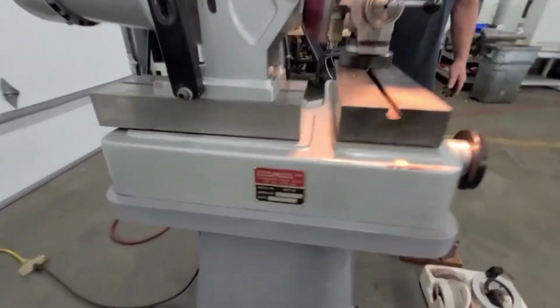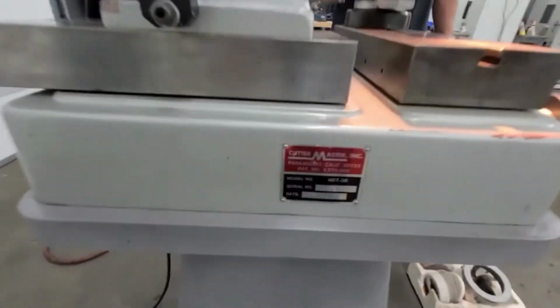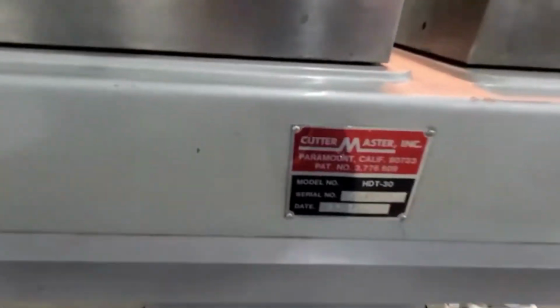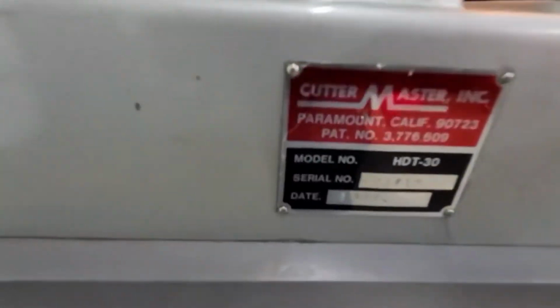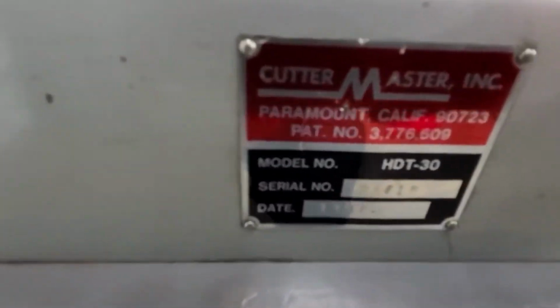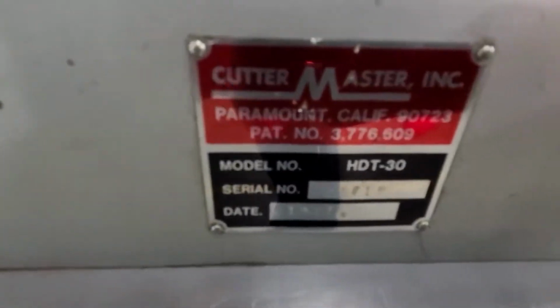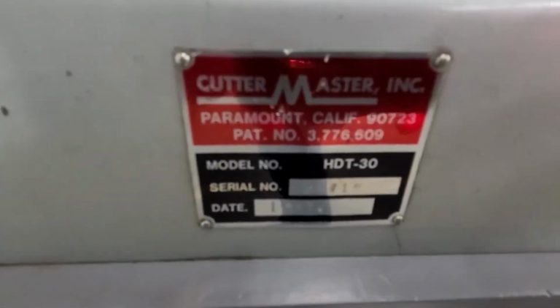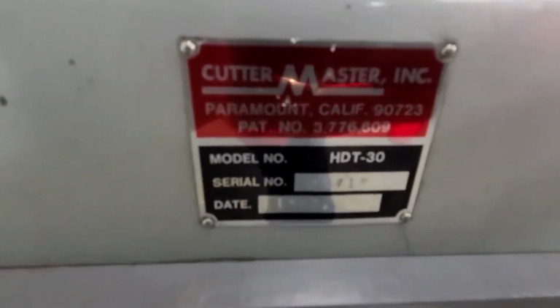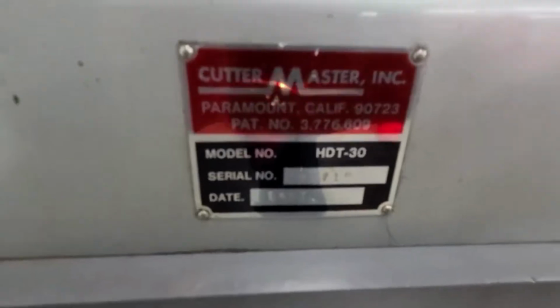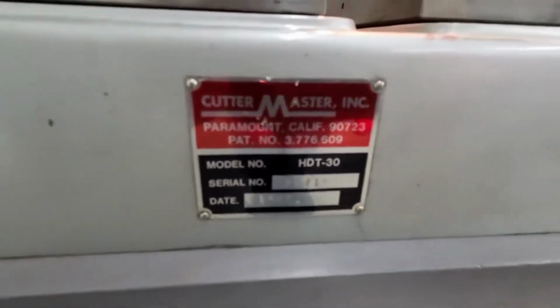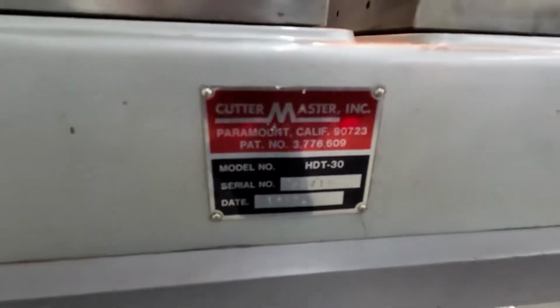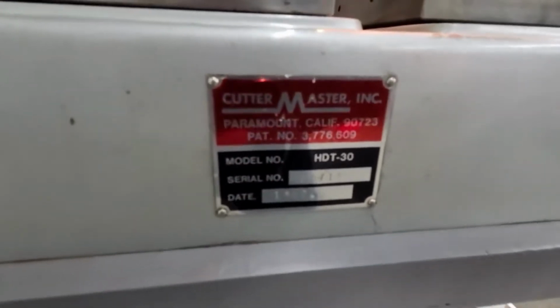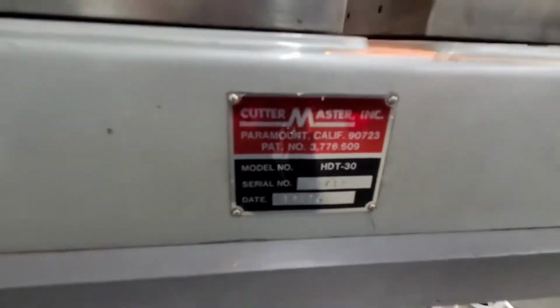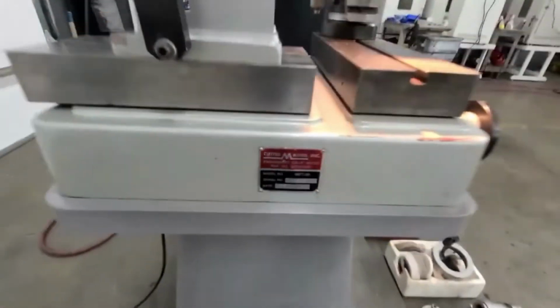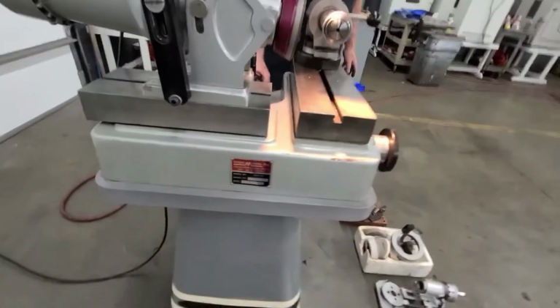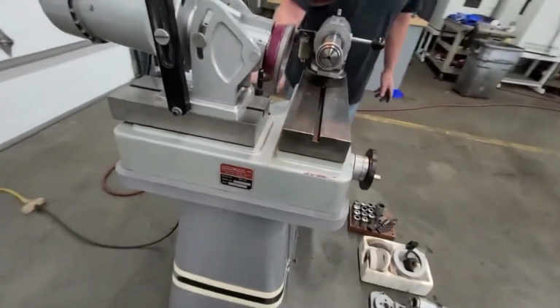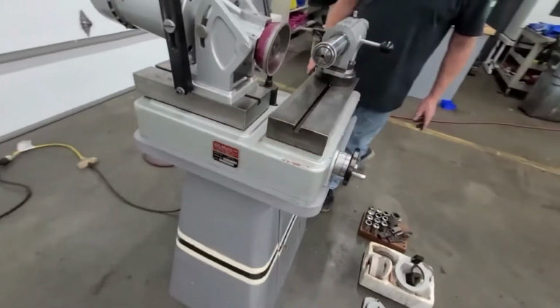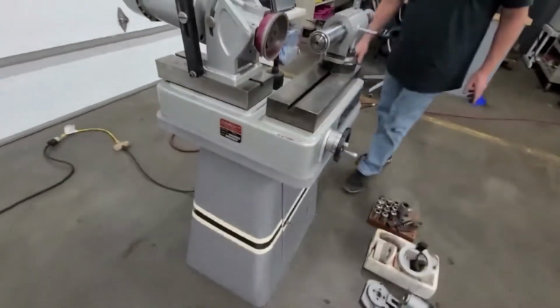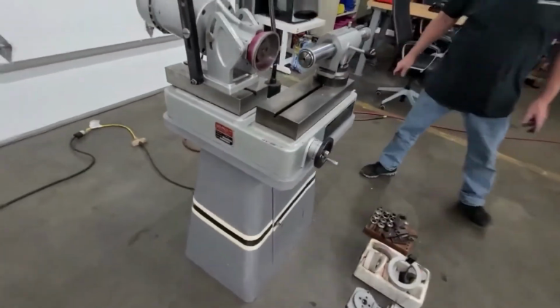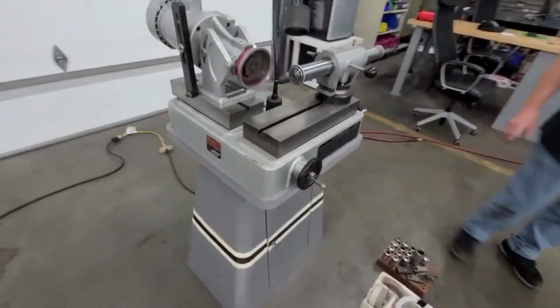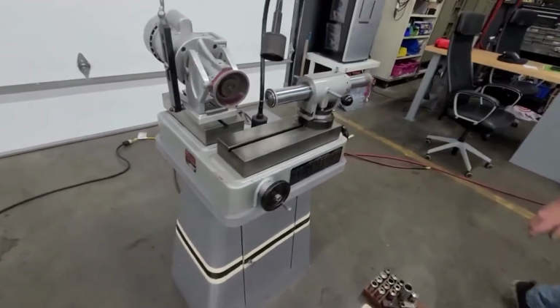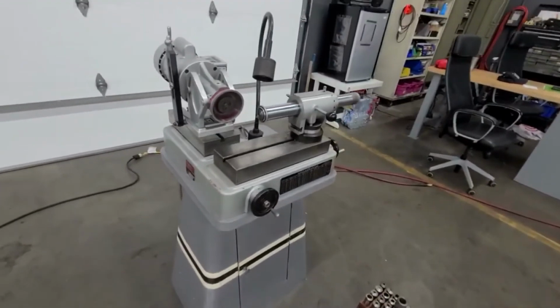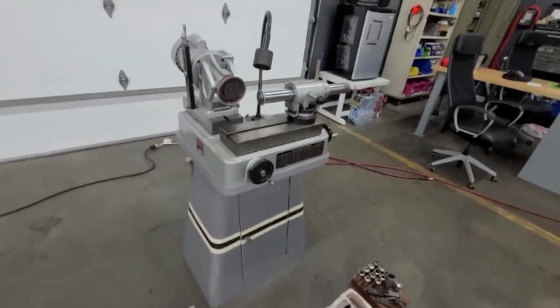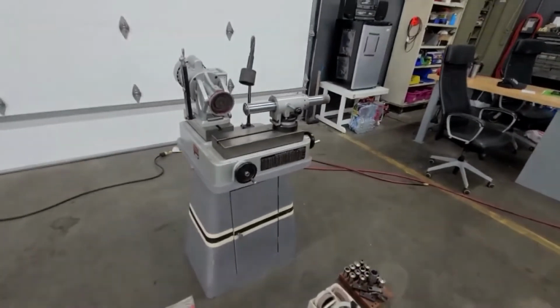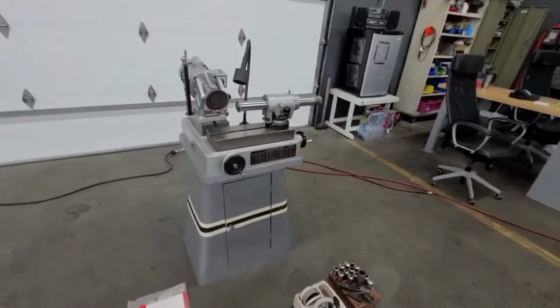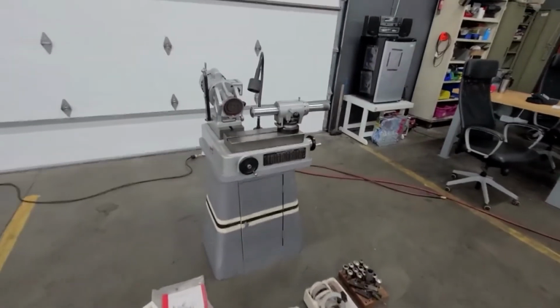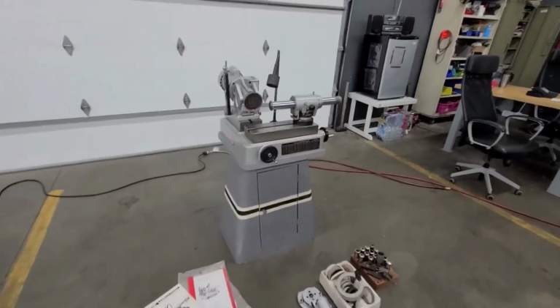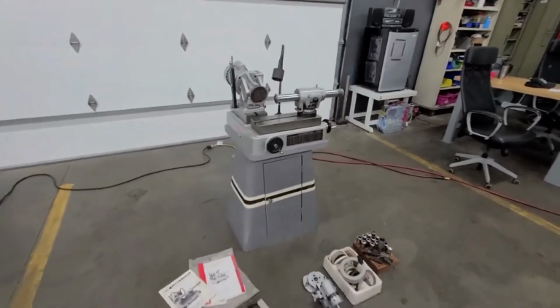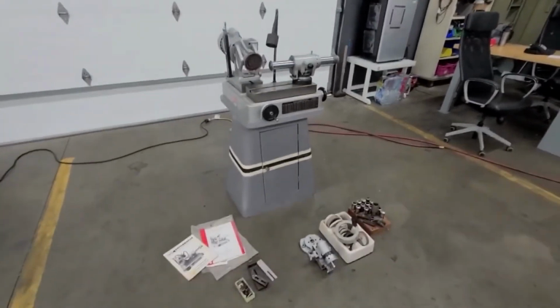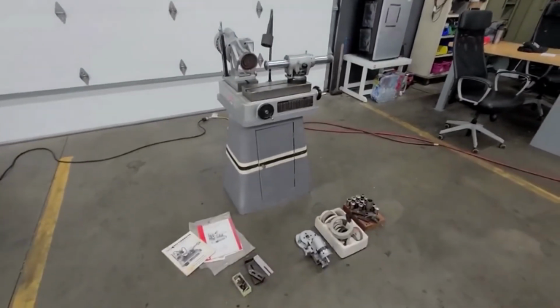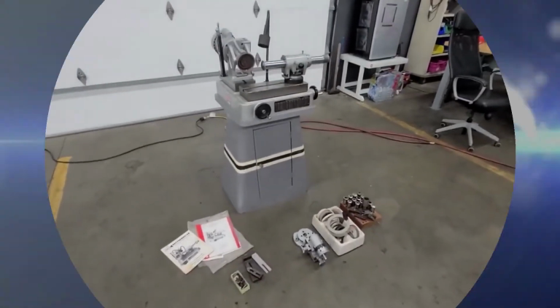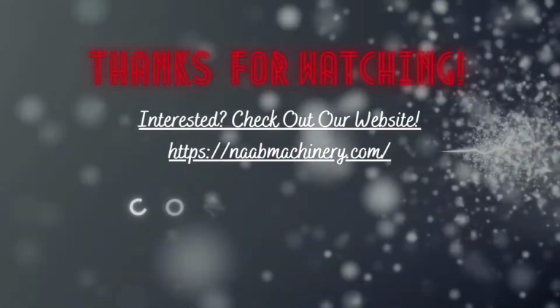I'll see if I can get this tag in here. It's an HDT-30, made in 1987. It's had very little use. It's ready — it's just been waiting for you to use it.